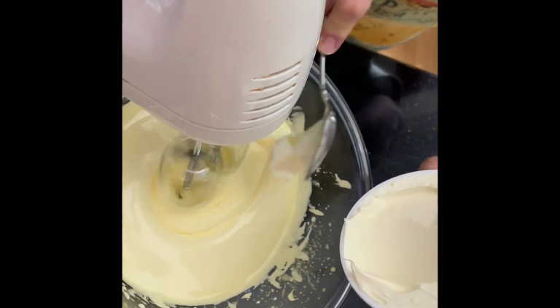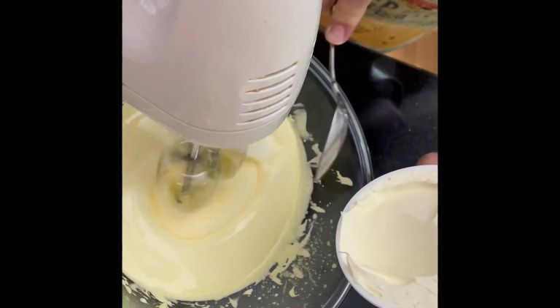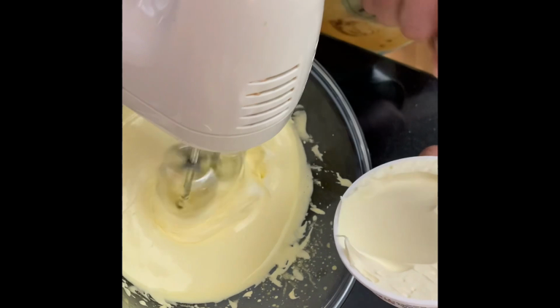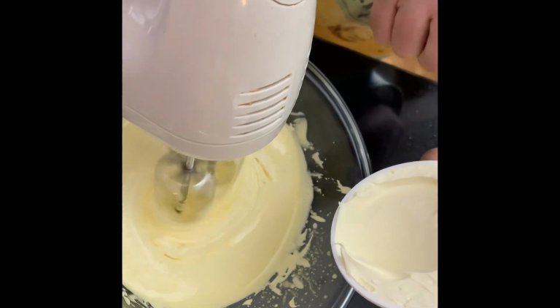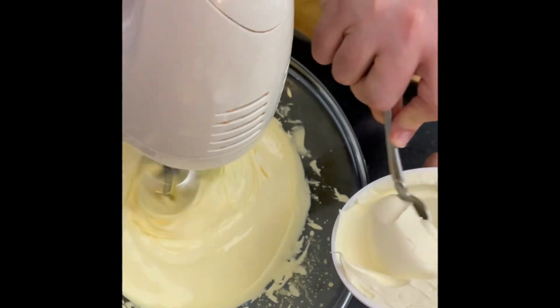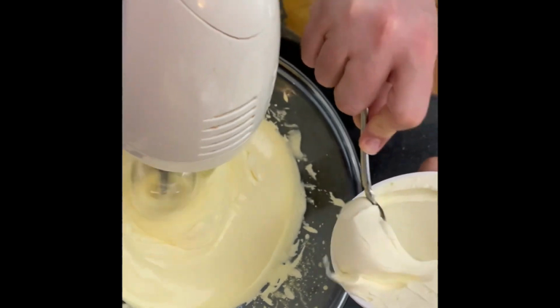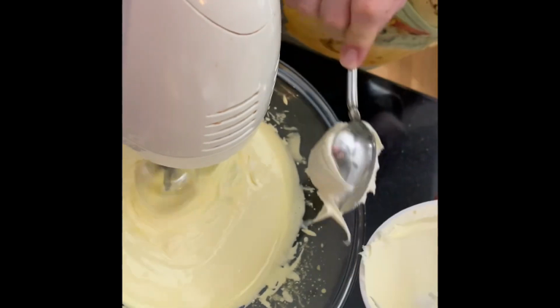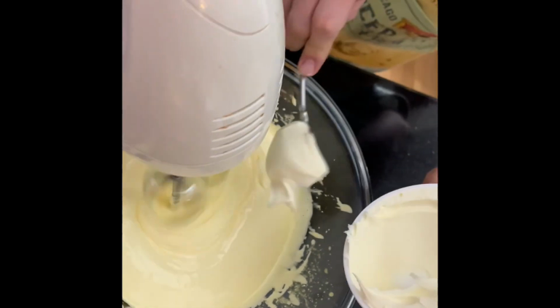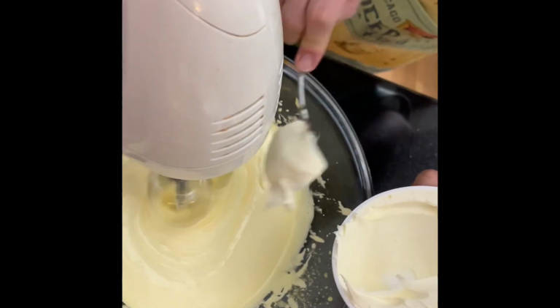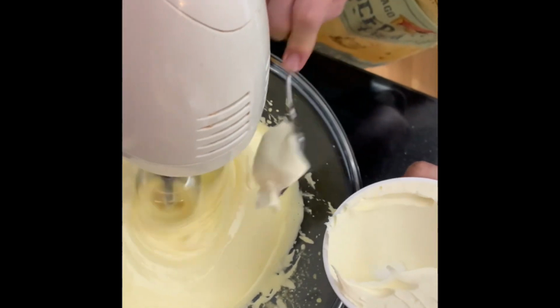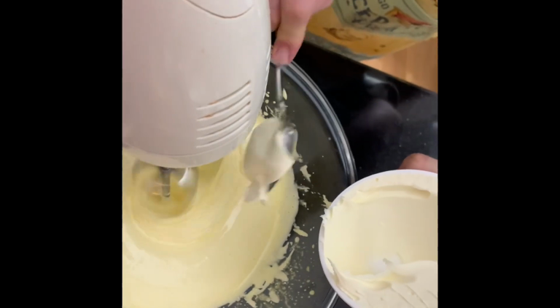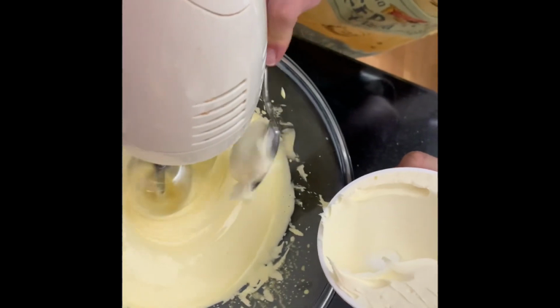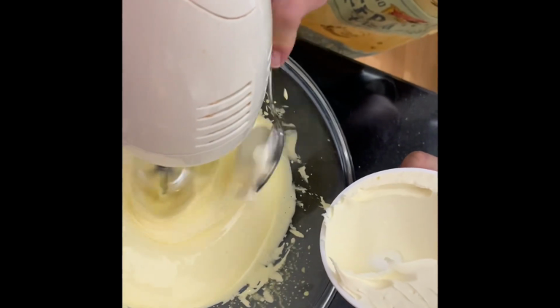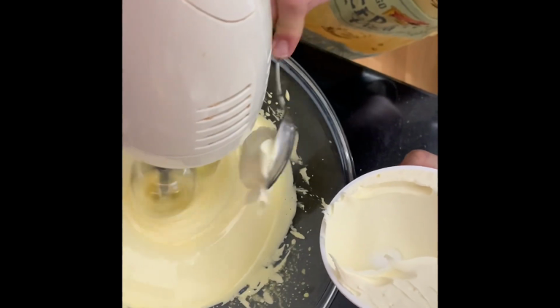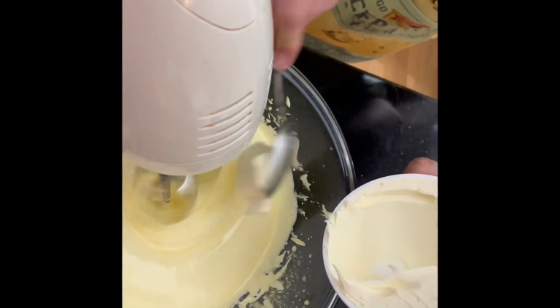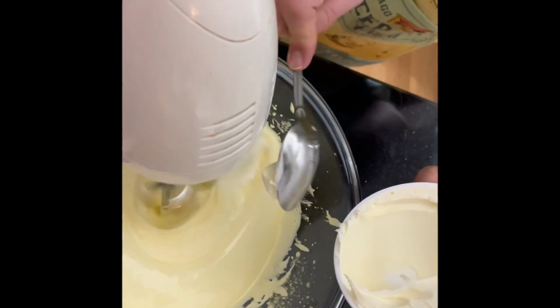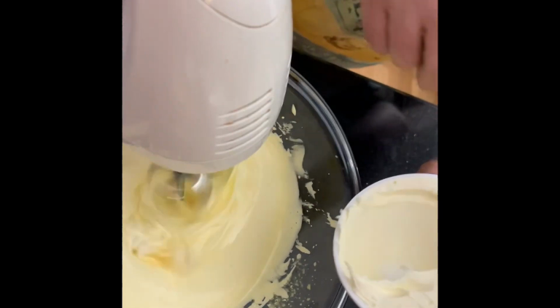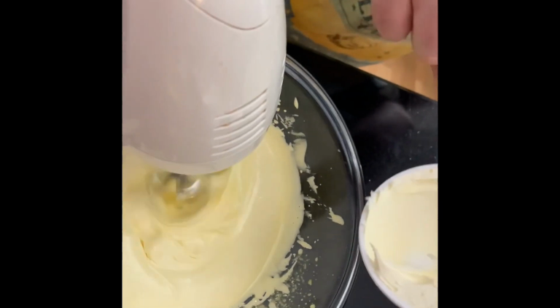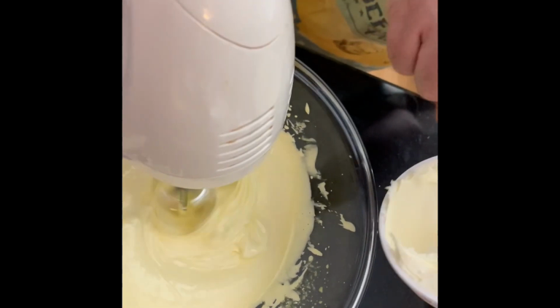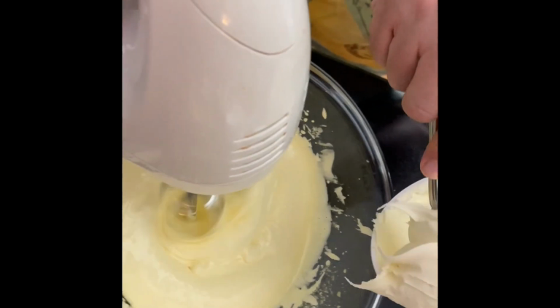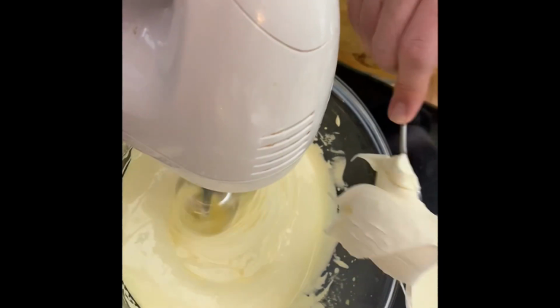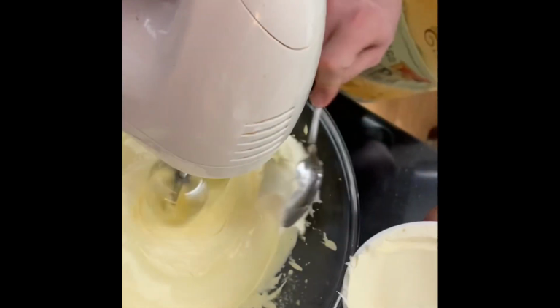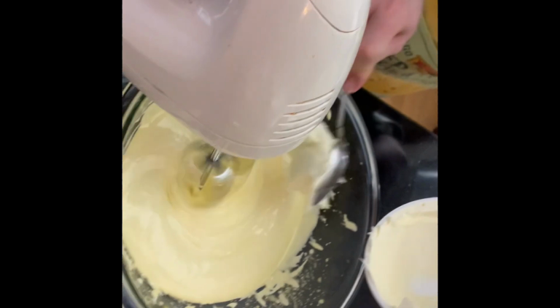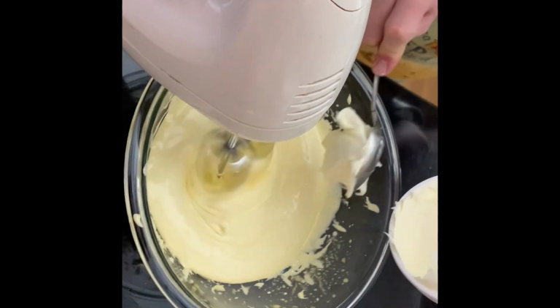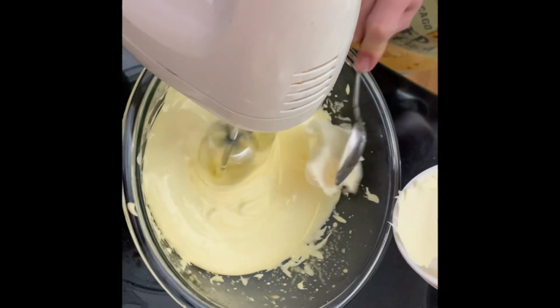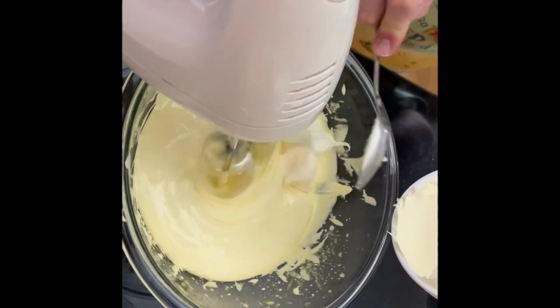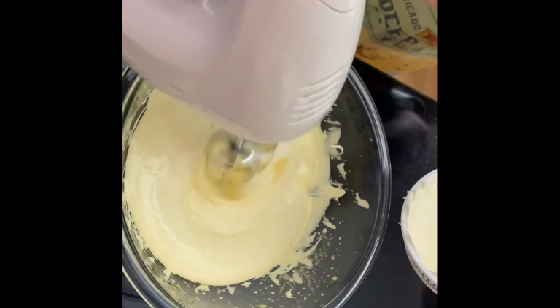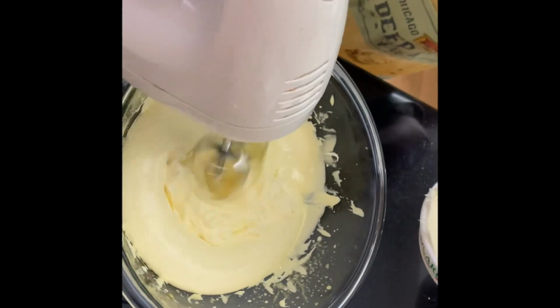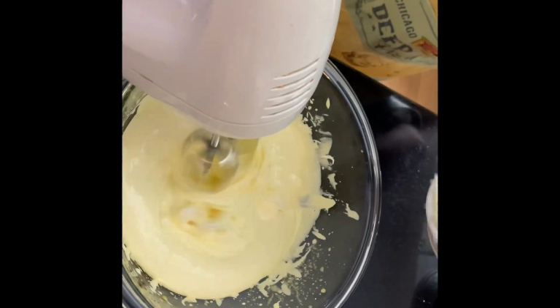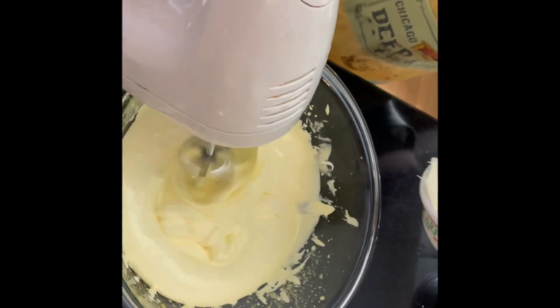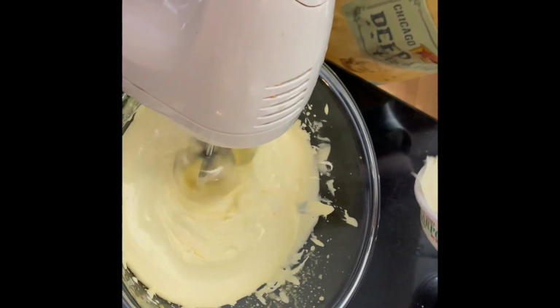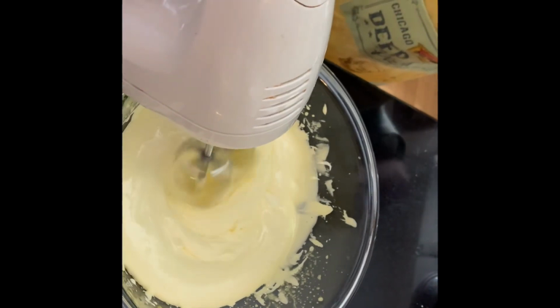Next we're going to add in the mascarpone little by little to this mixture until smooth.